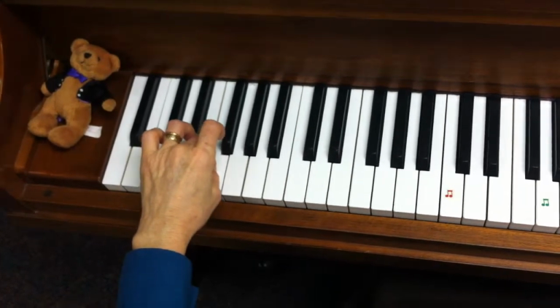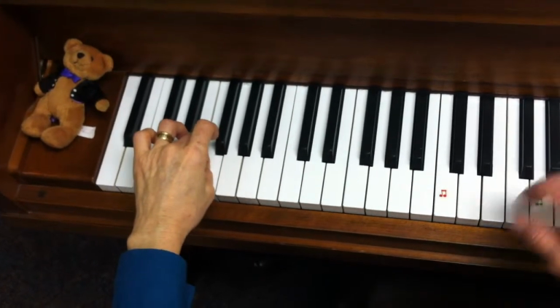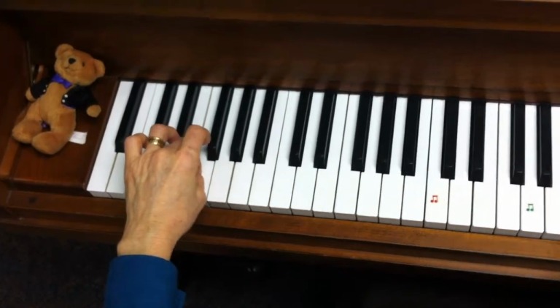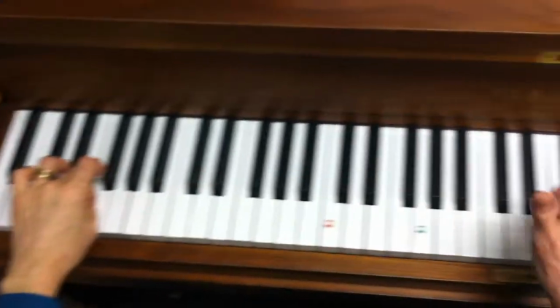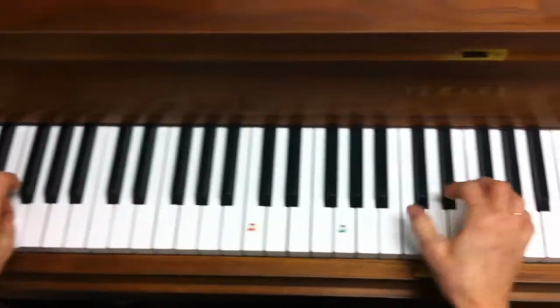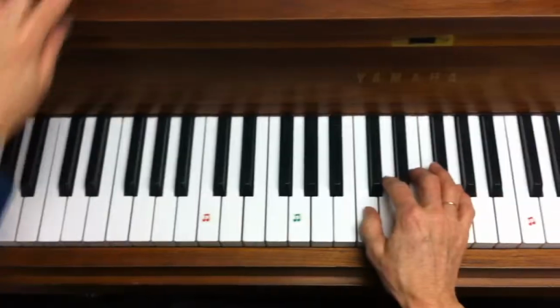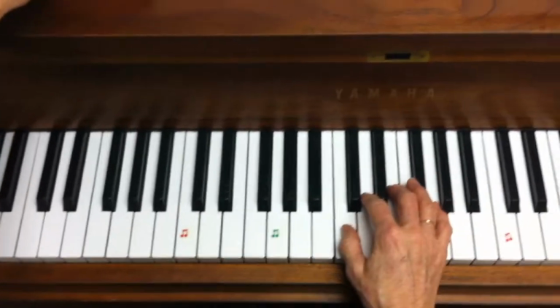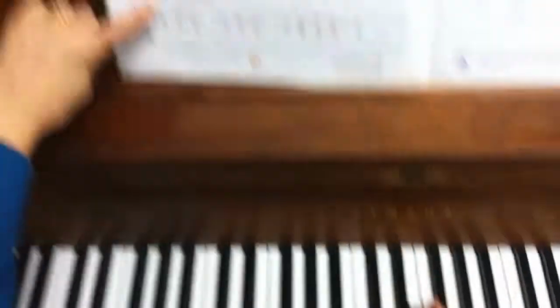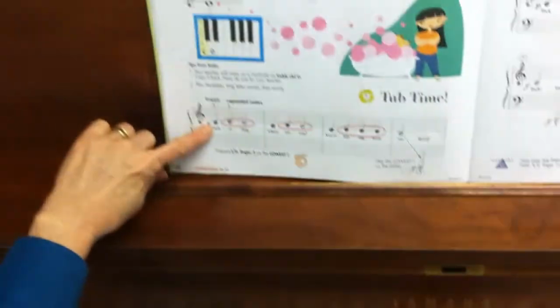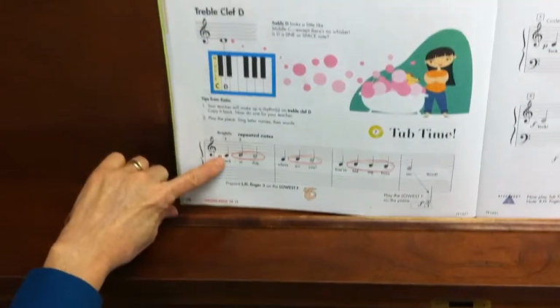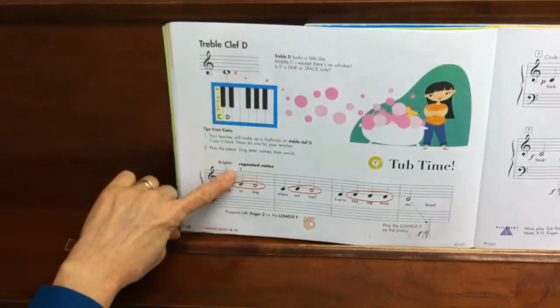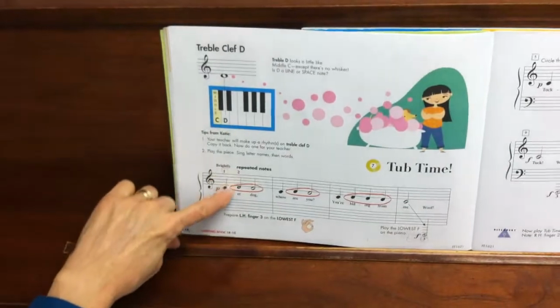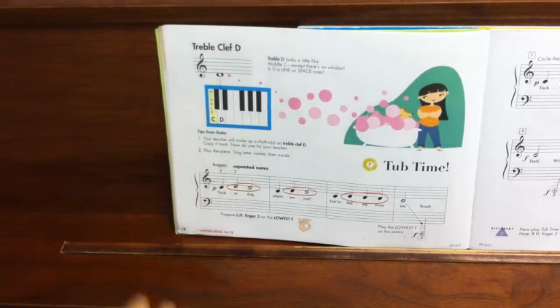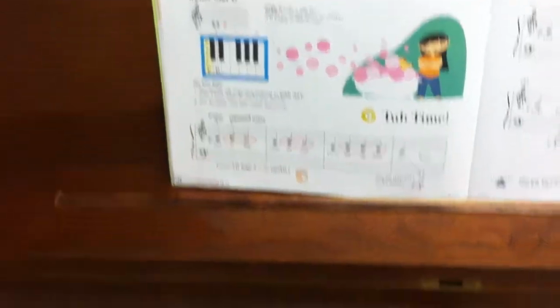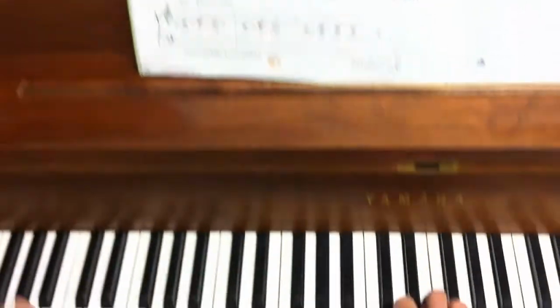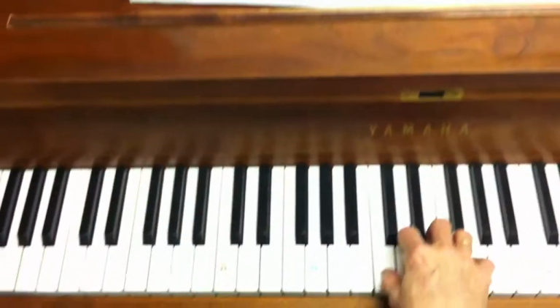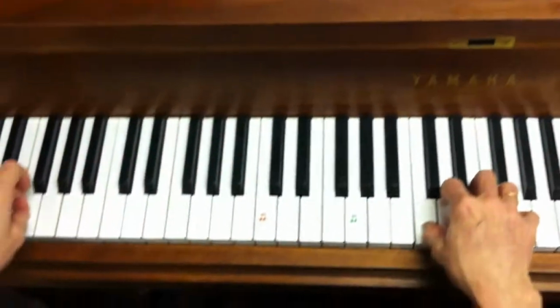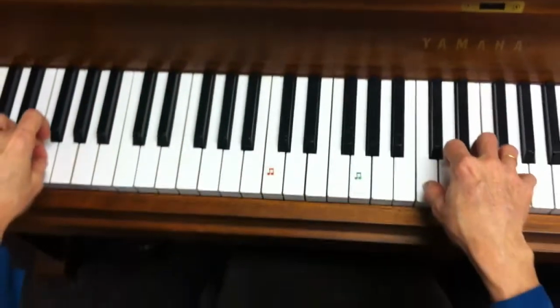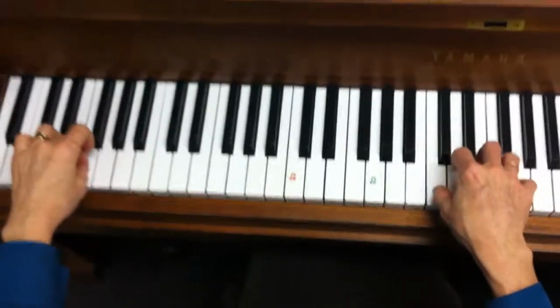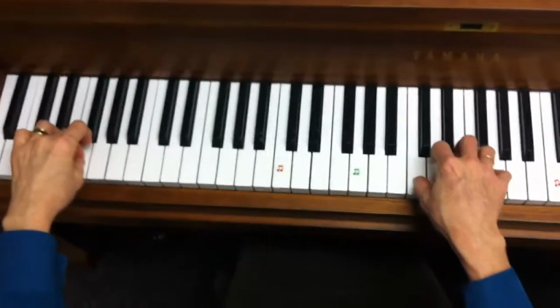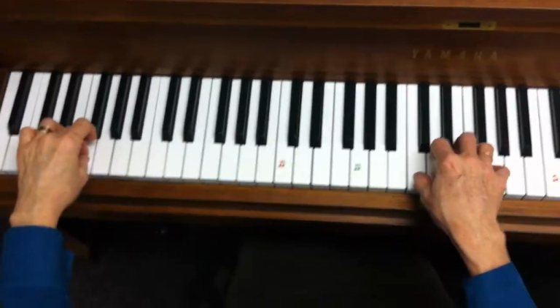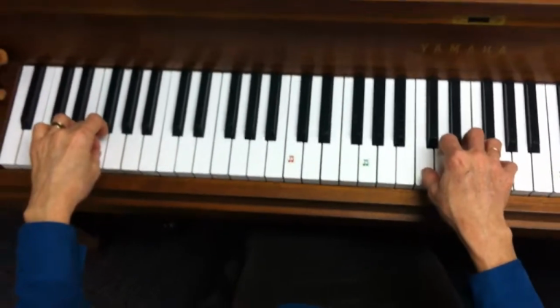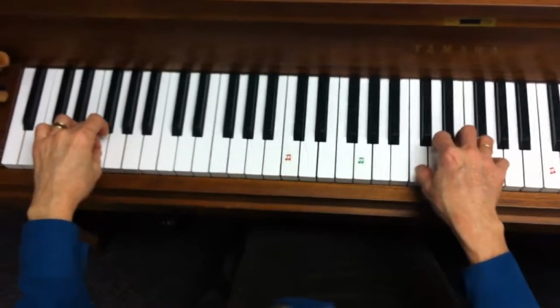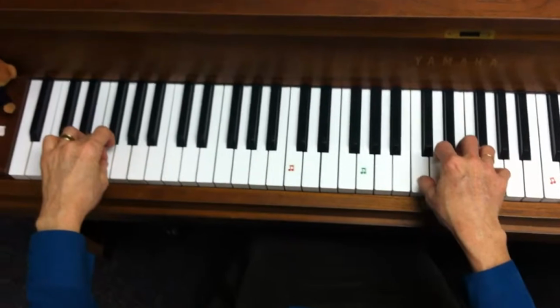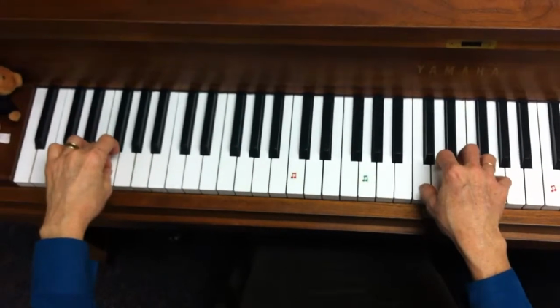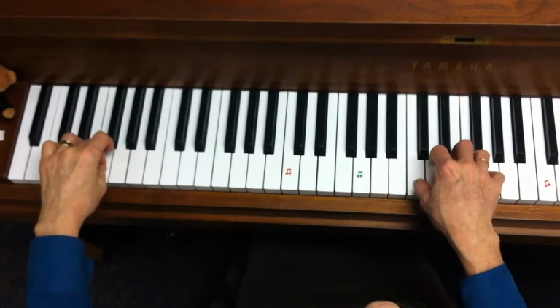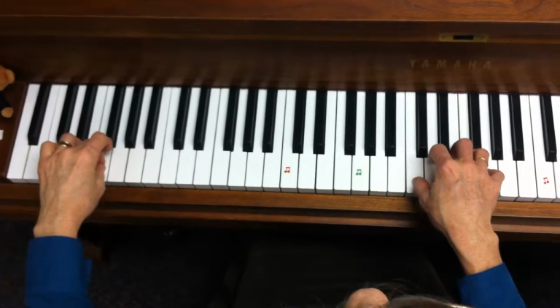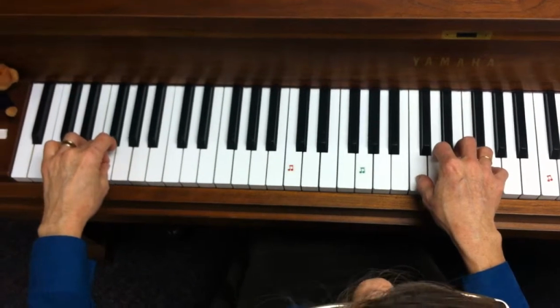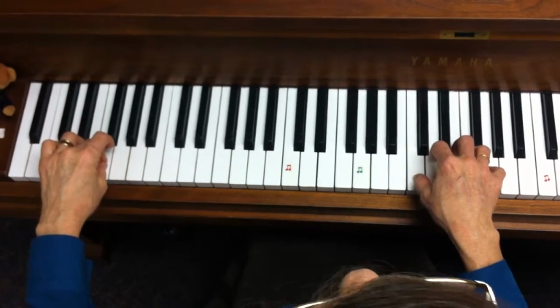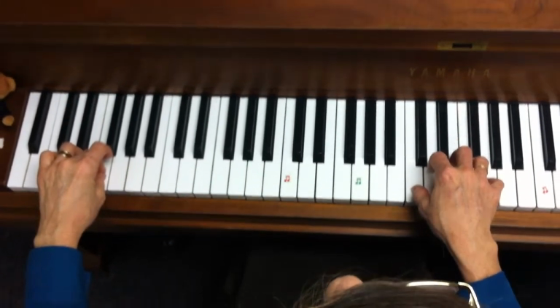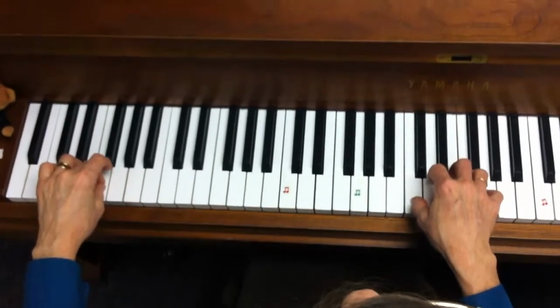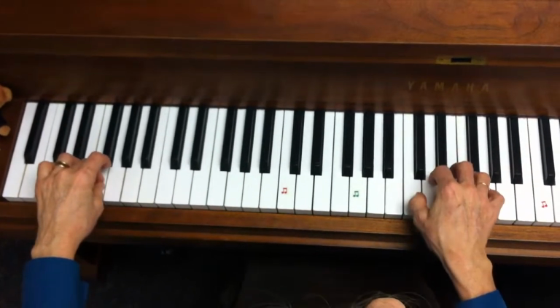The right hand will be thumb — one finger on middle C, two finger on D. Have them in this position to begin. The right hand is Katie calling him softly.